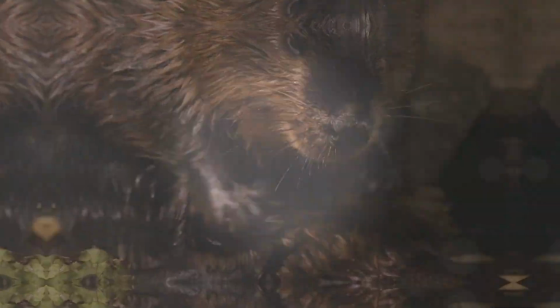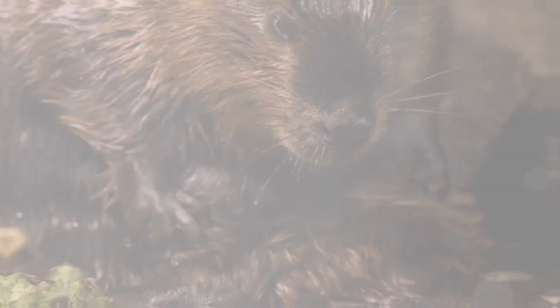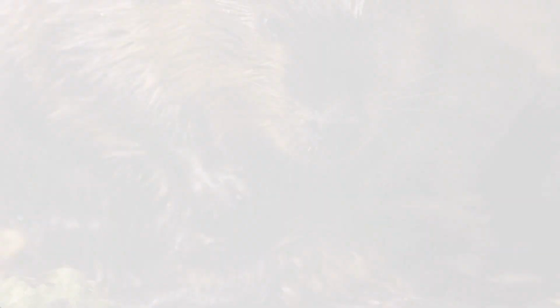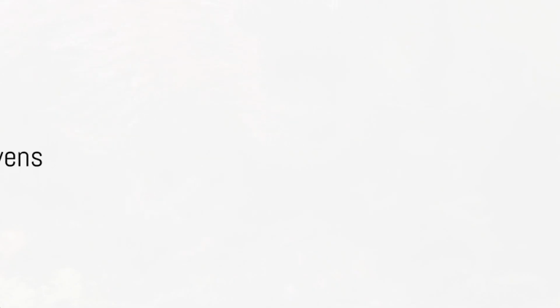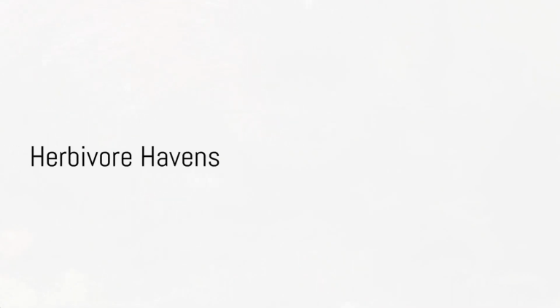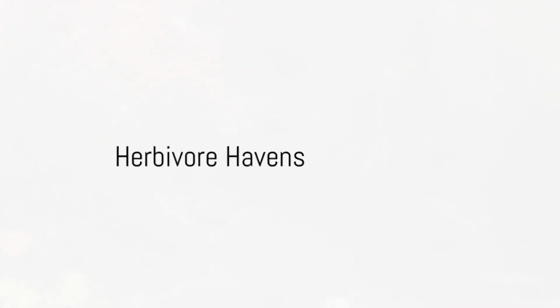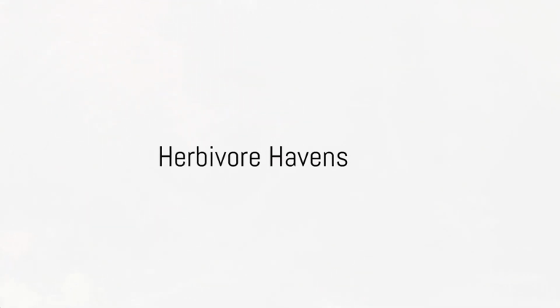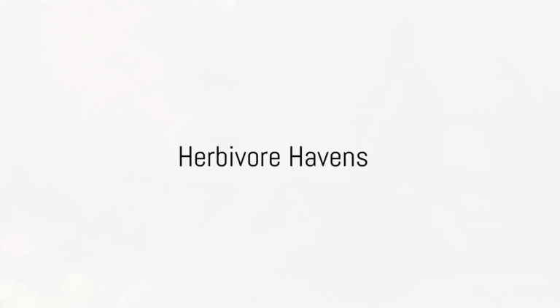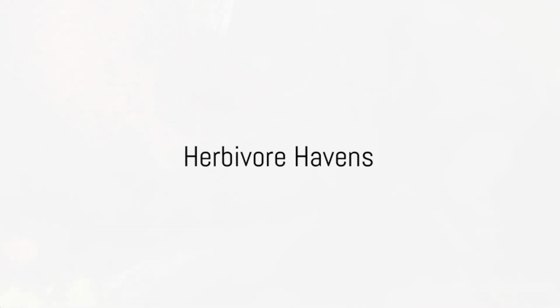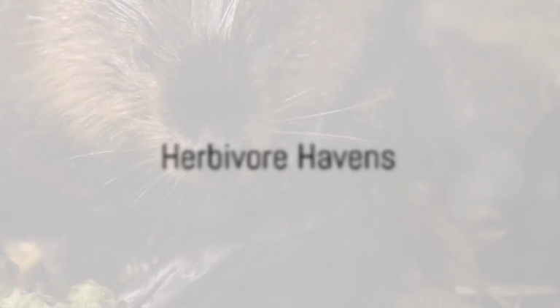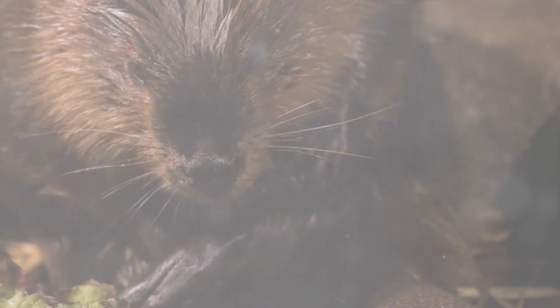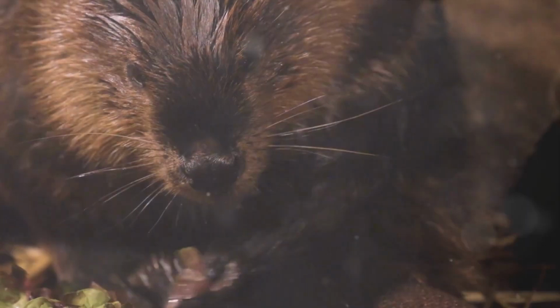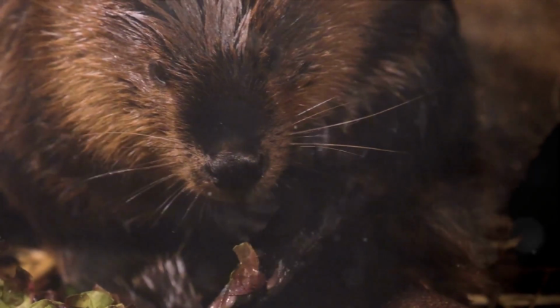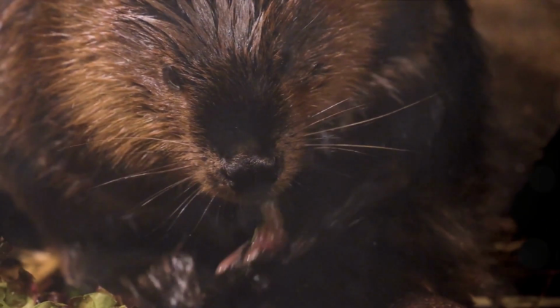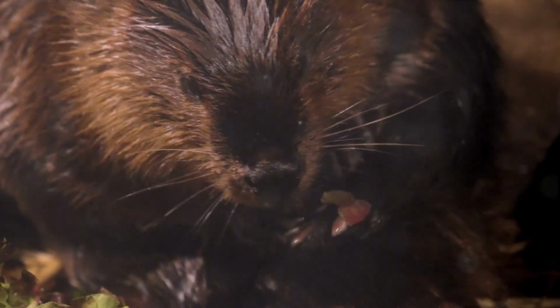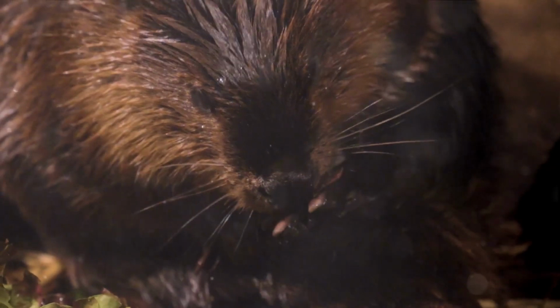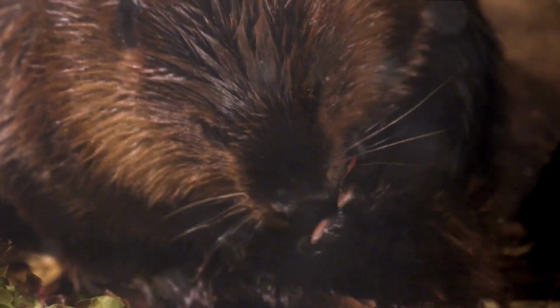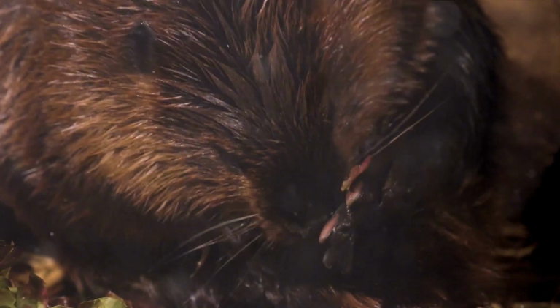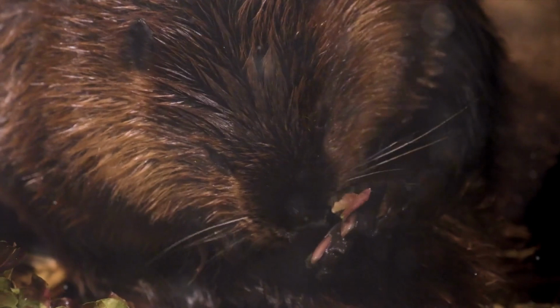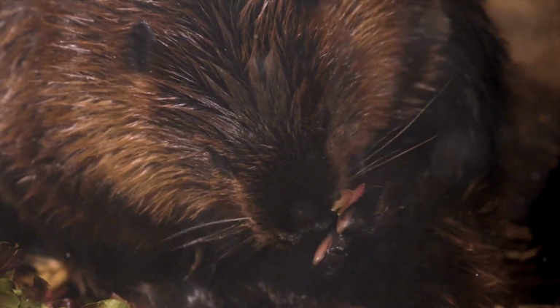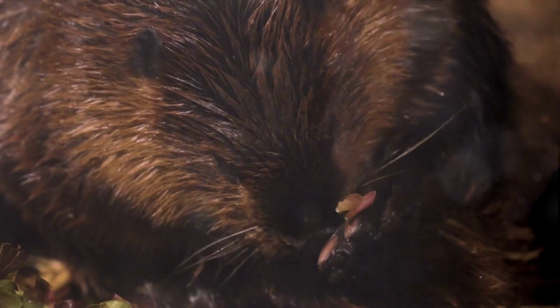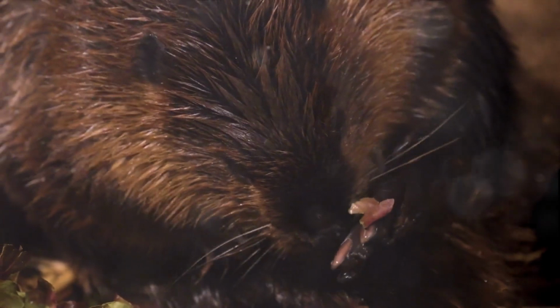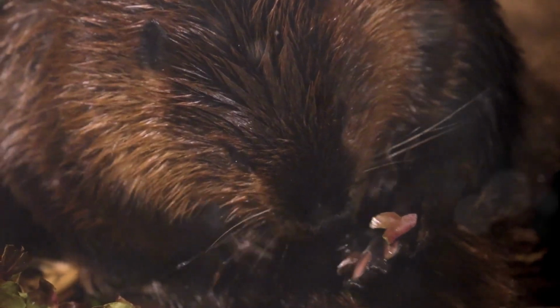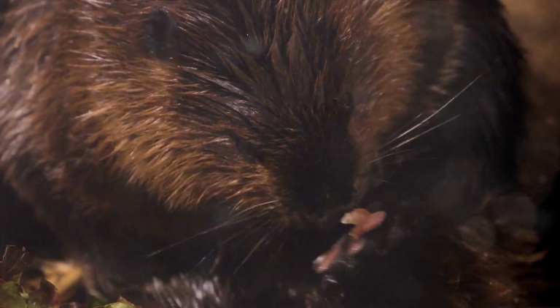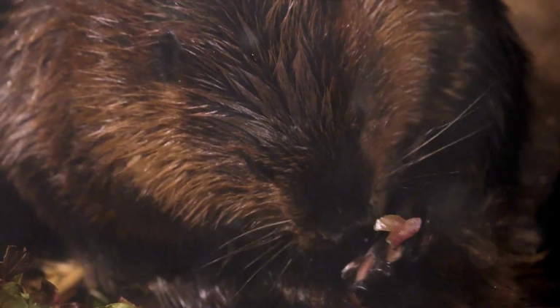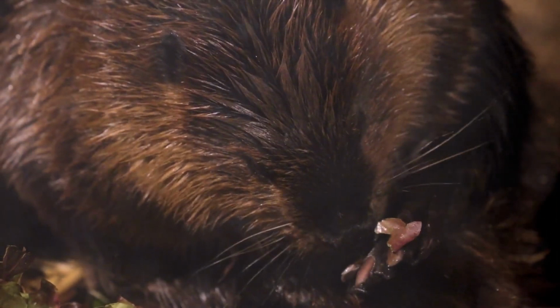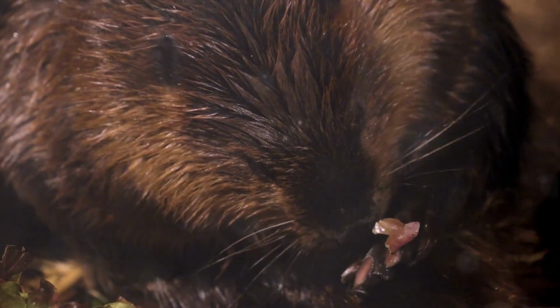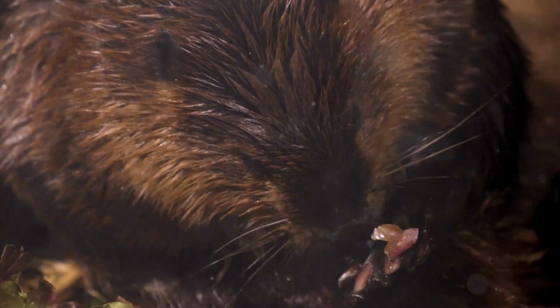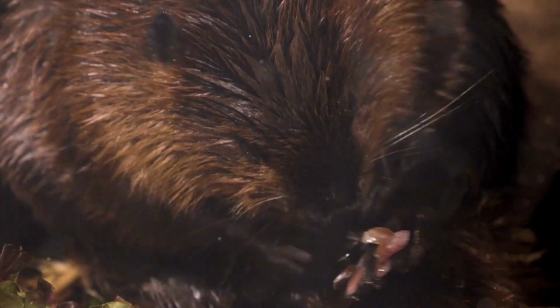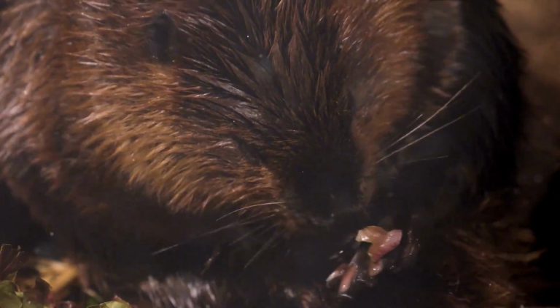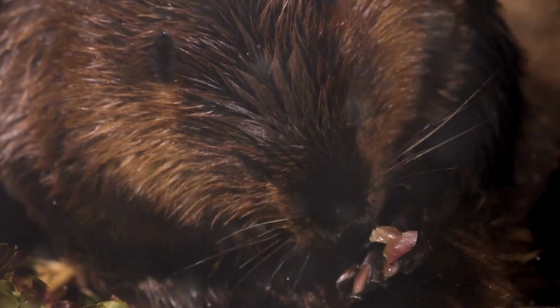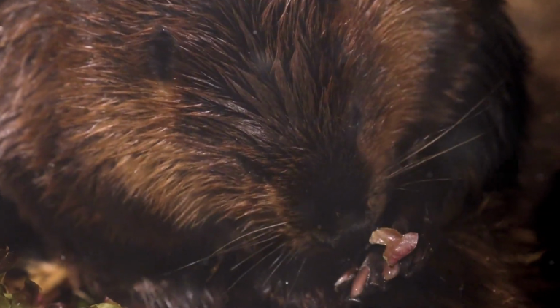As herbivores, porcupines feast exclusively on plants. Their favorite food? Tree bark. They use their sharp teeth to strip it off and munch on the nutritious inner layers.